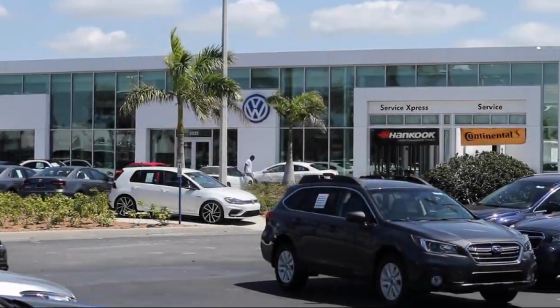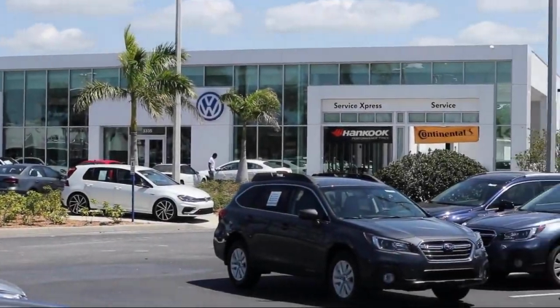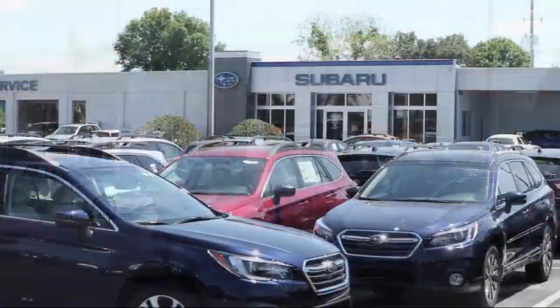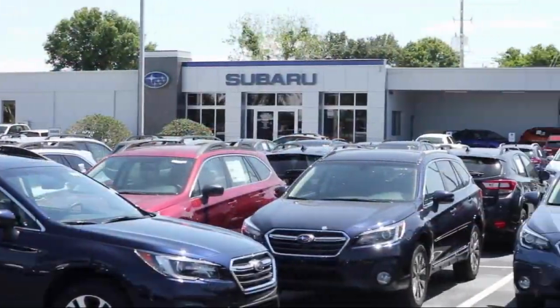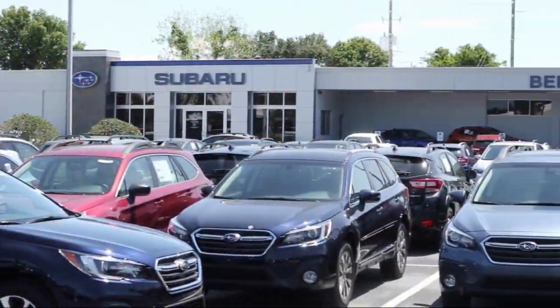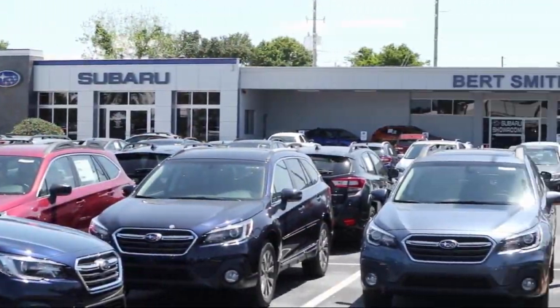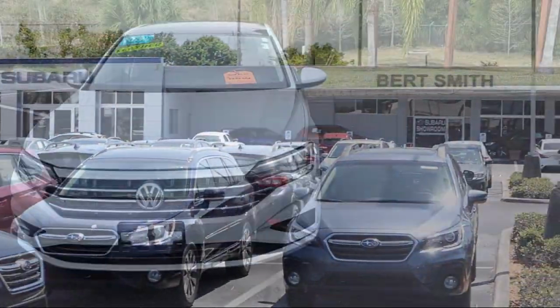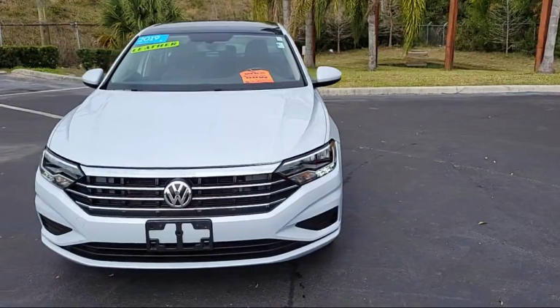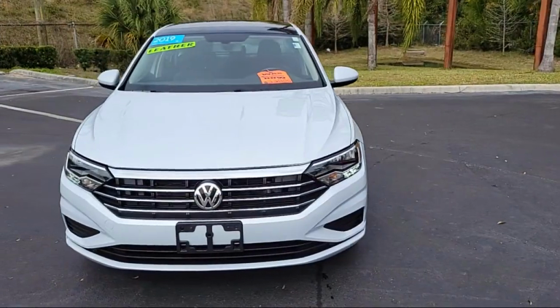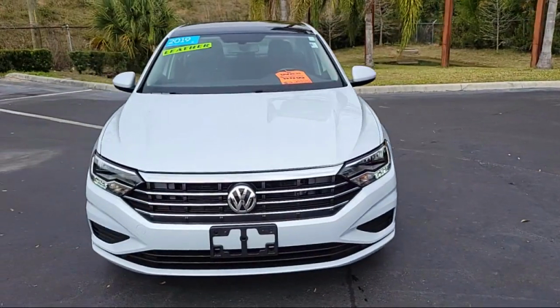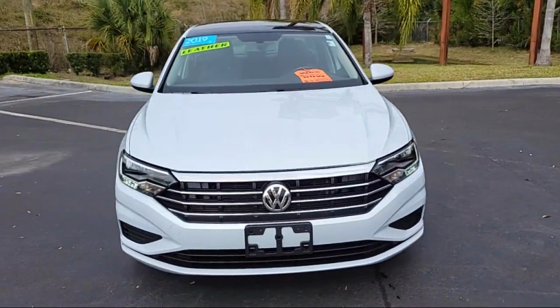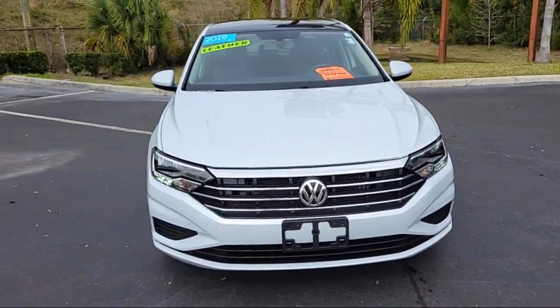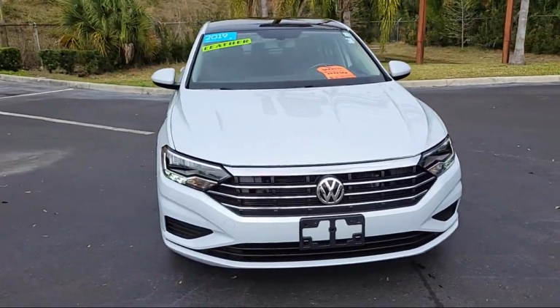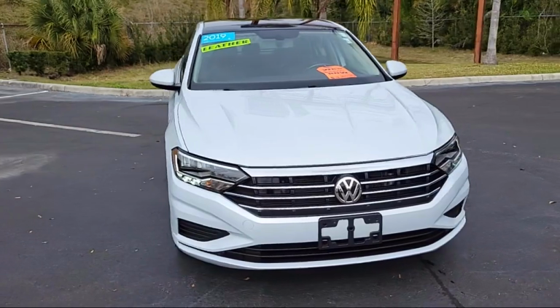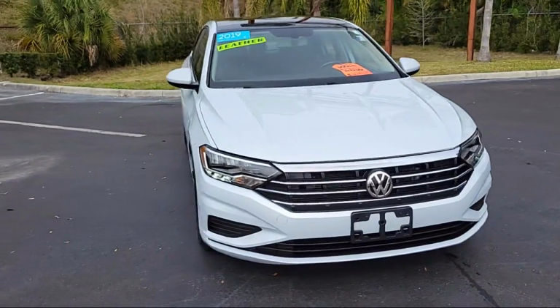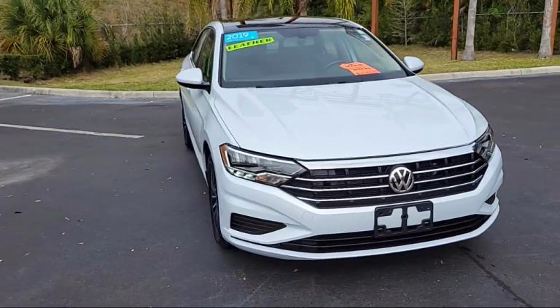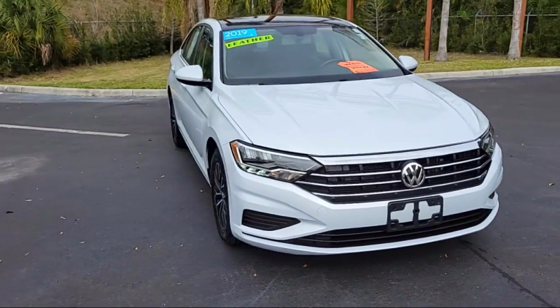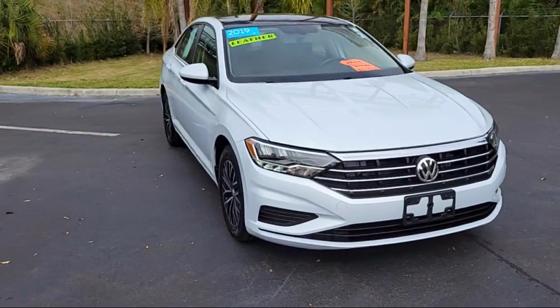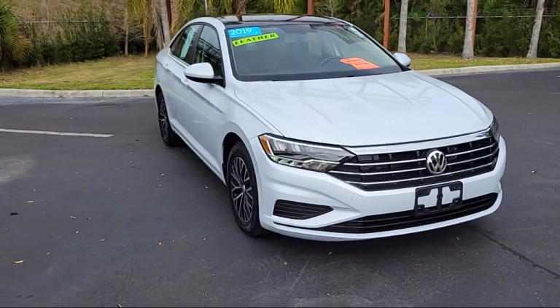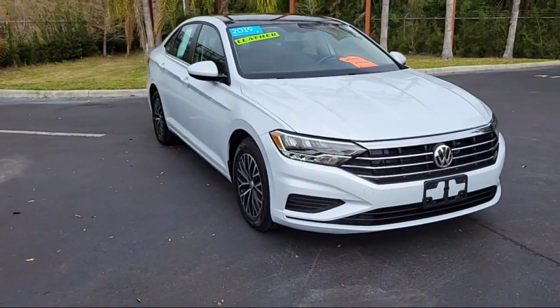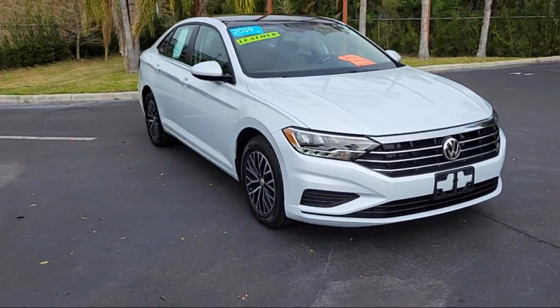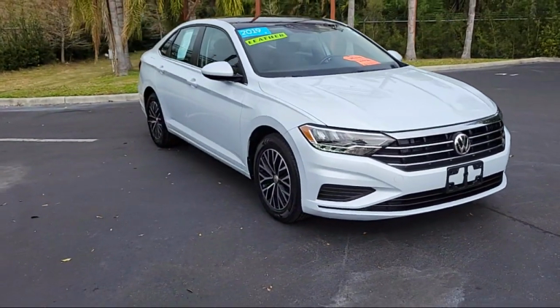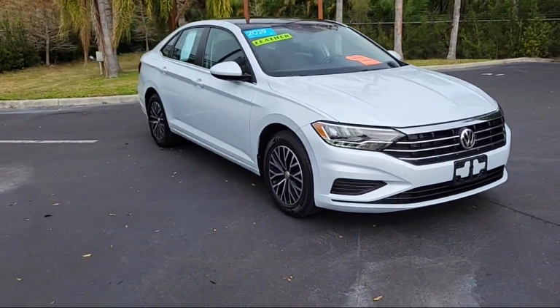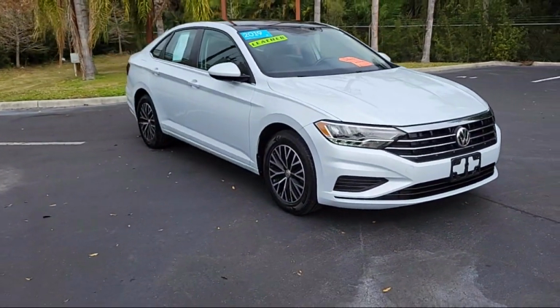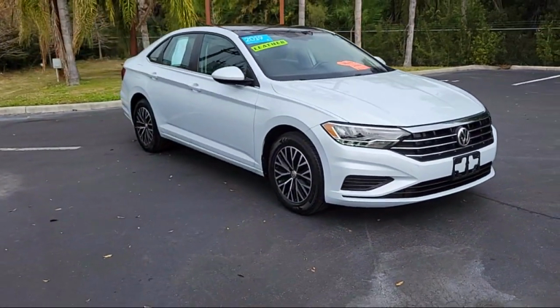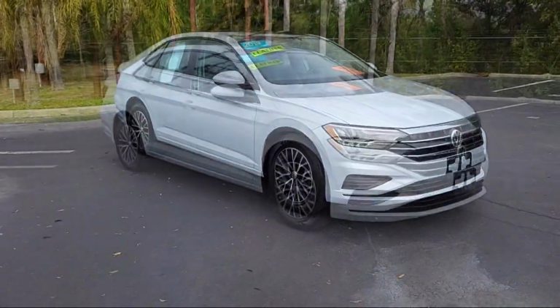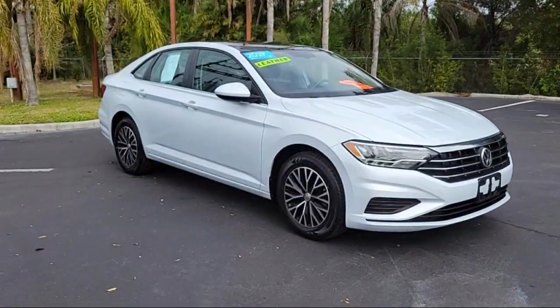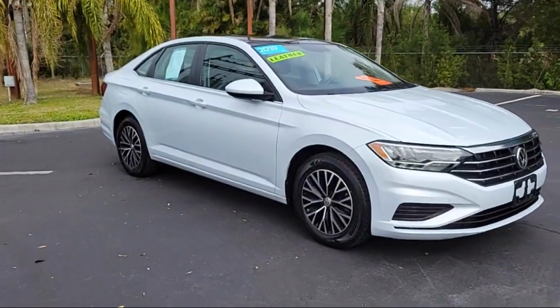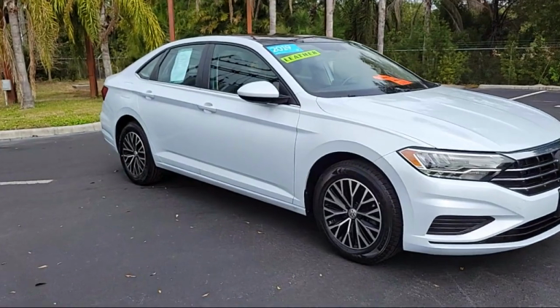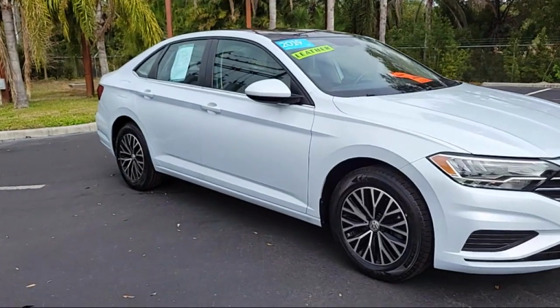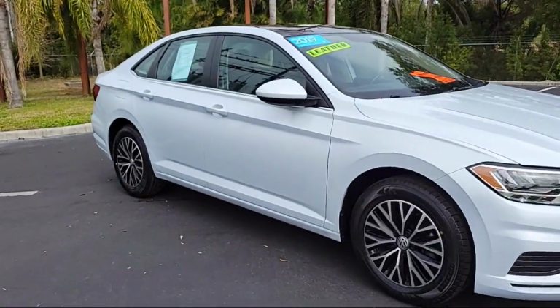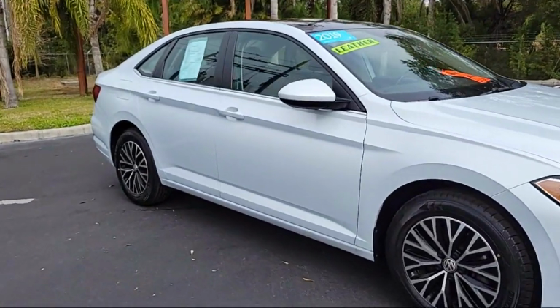Welcome to Burt Smith Automotive, and here's a look at another one of our great vehicles from our inventory. It comes equipped with smart device integration, auxiliary audio input, and an MP3 player.